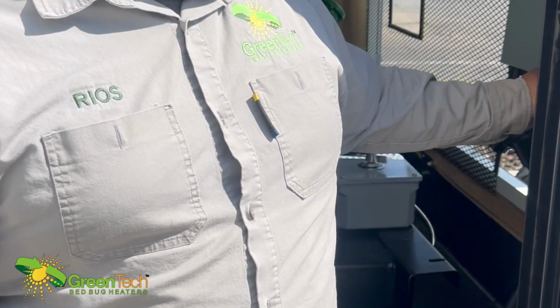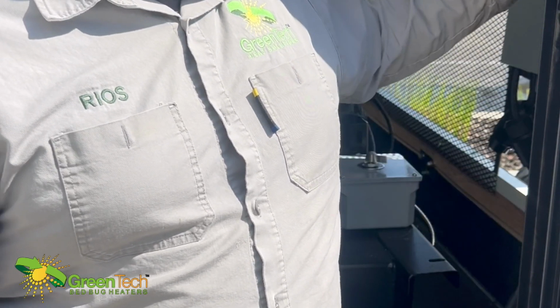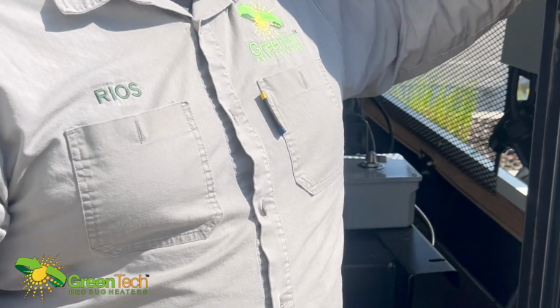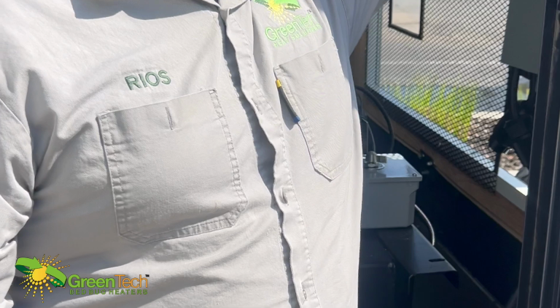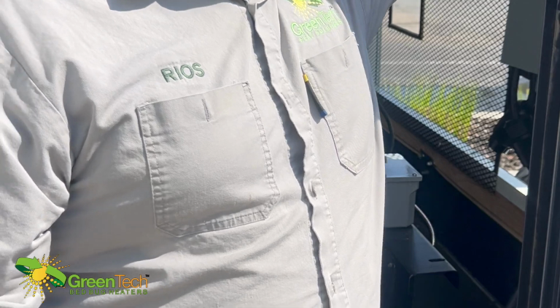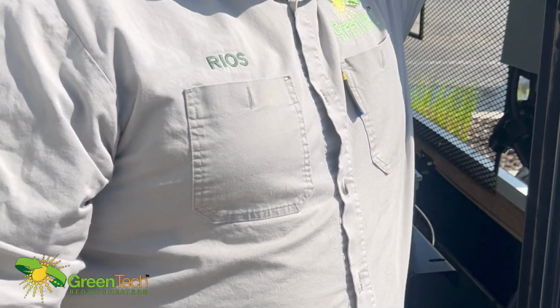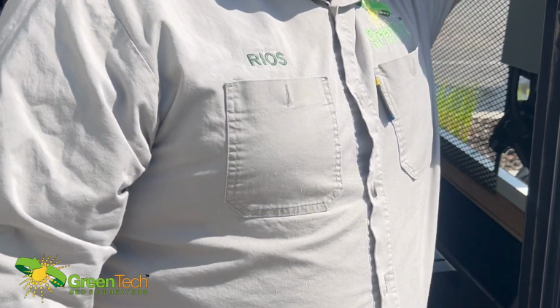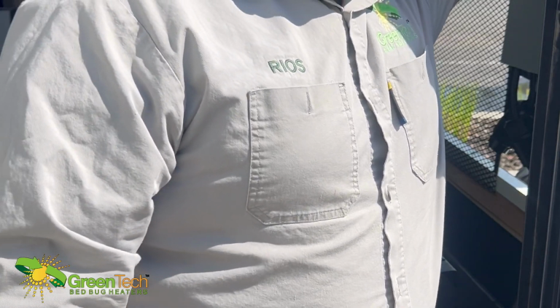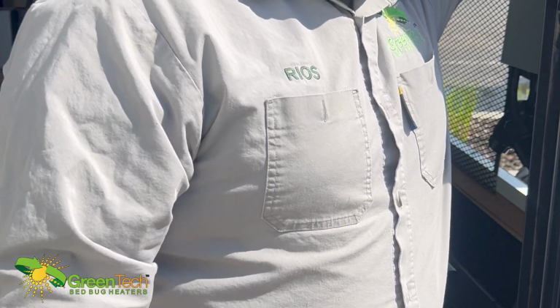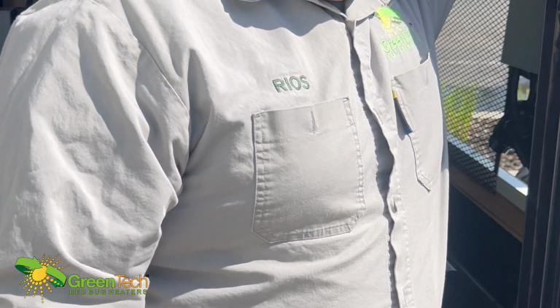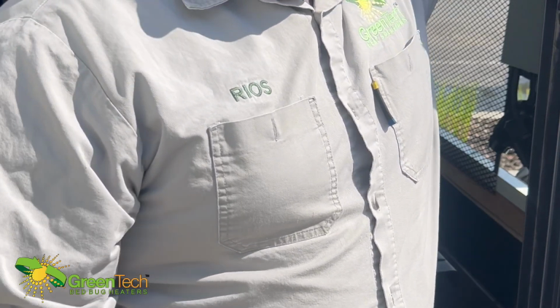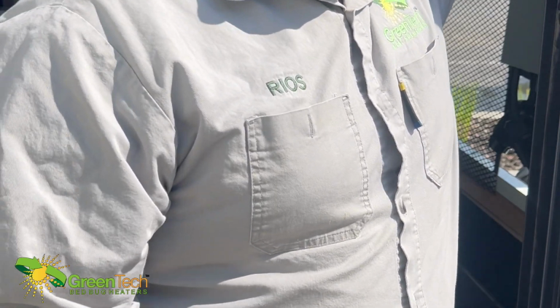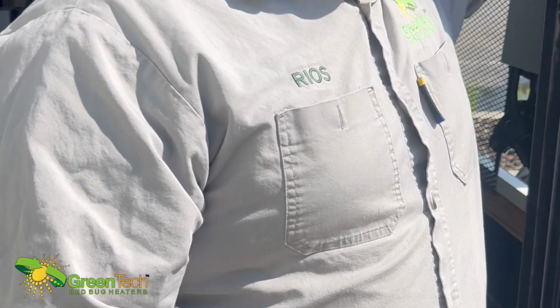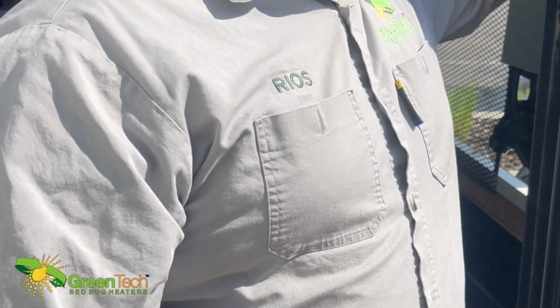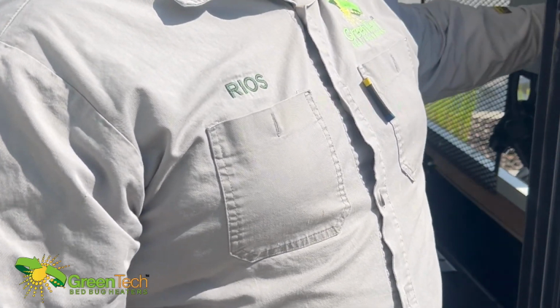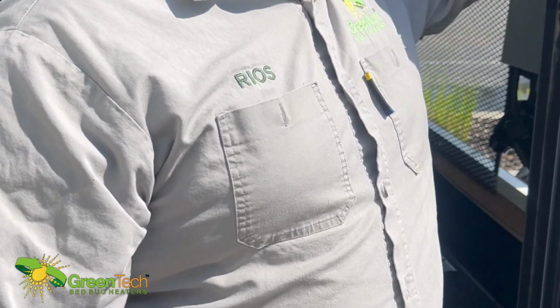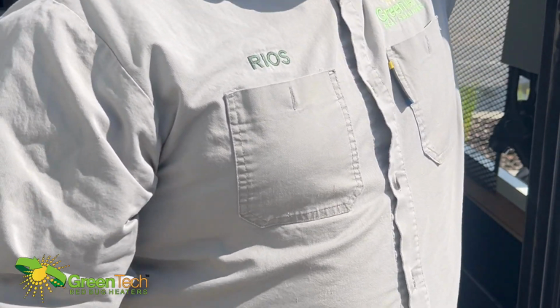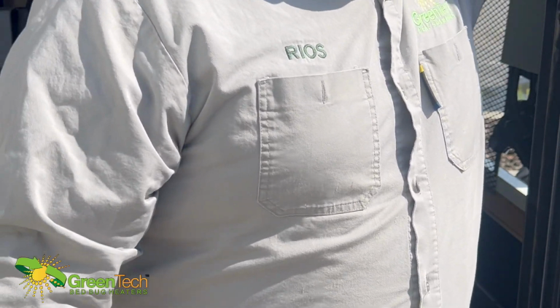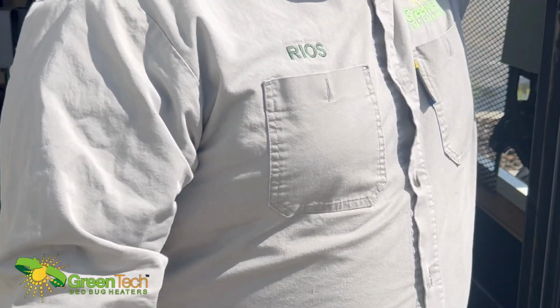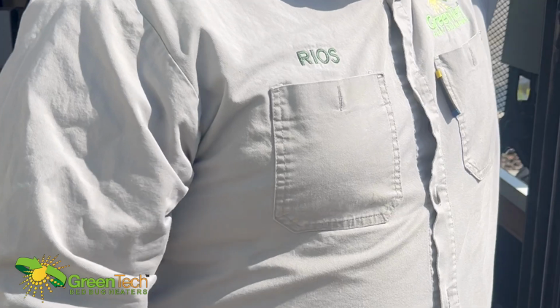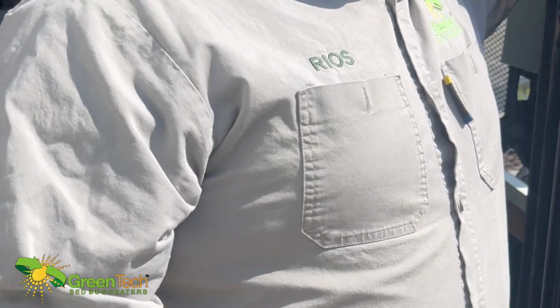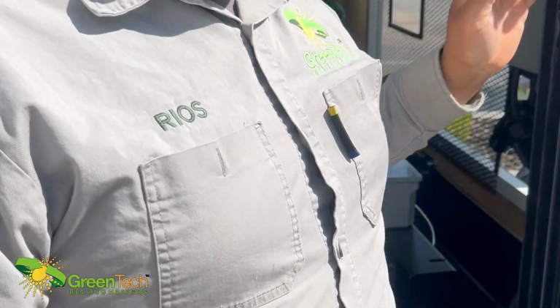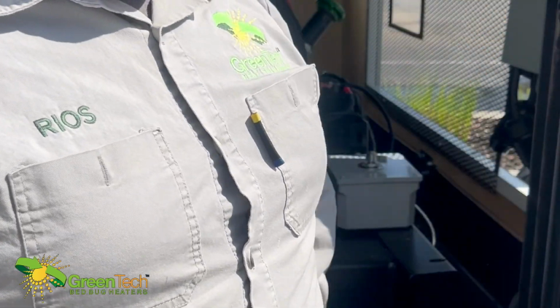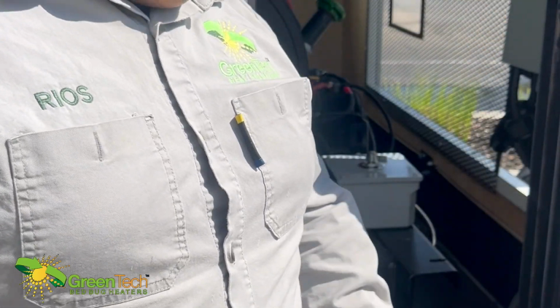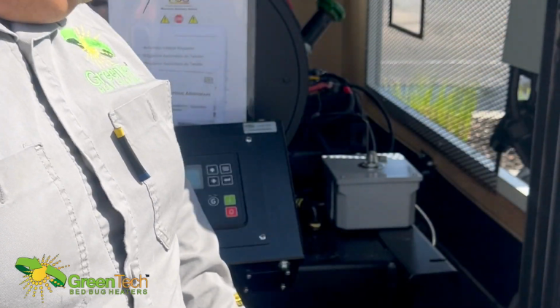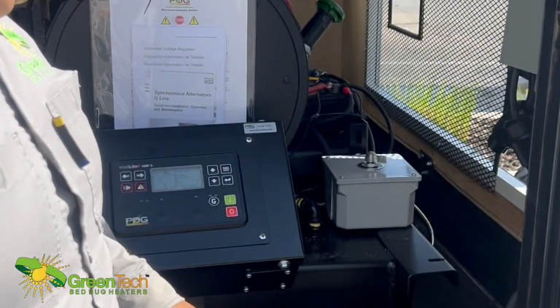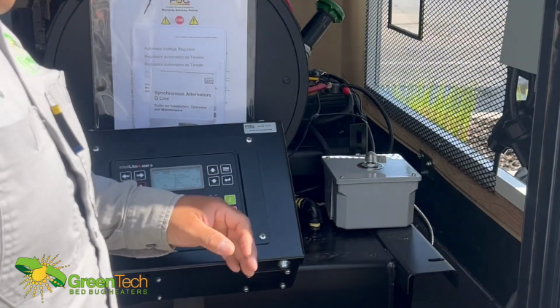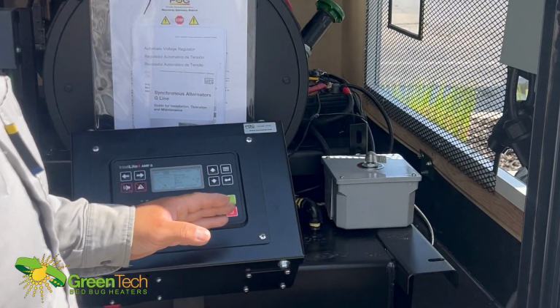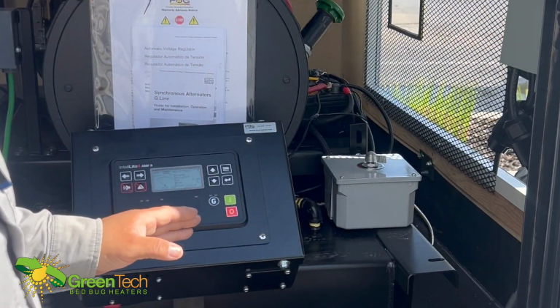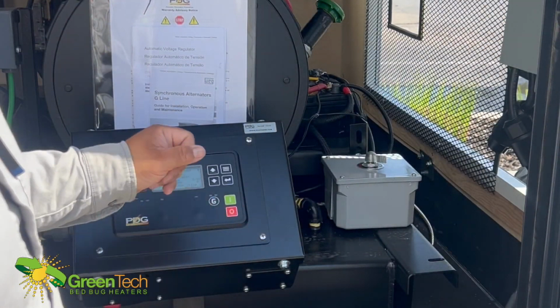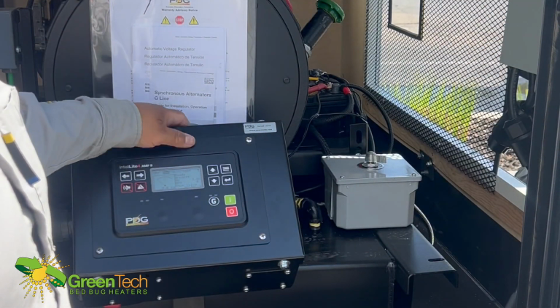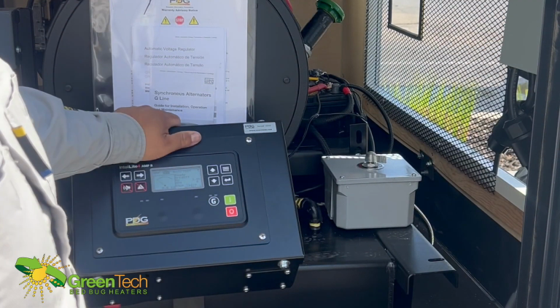In order to get power to them, we just turn off the main breaker — that makes it to where you keep all these other breakers on. This is the main on and off for the heaters. It's a simple, simple setup.